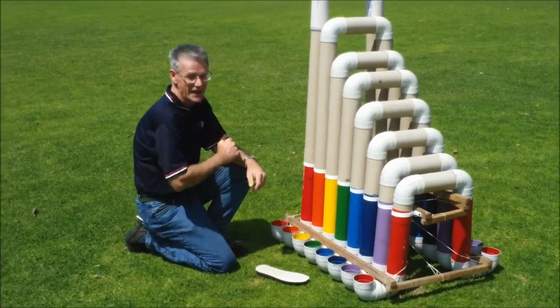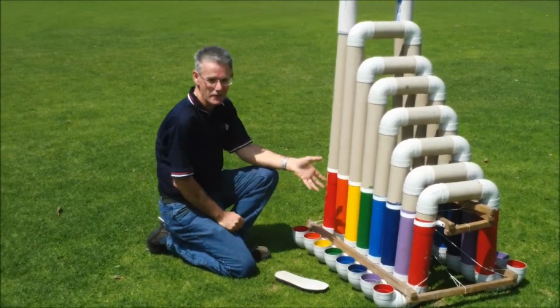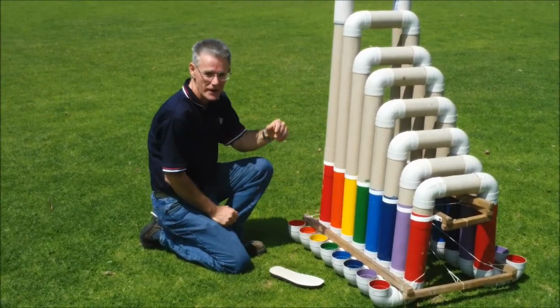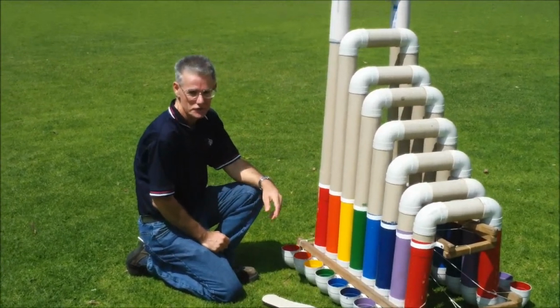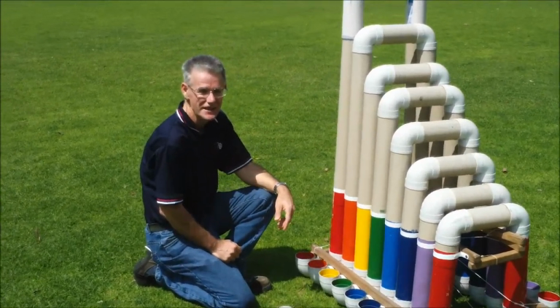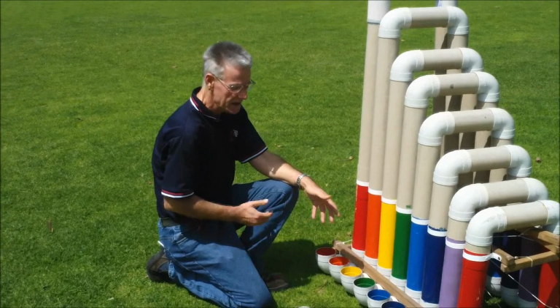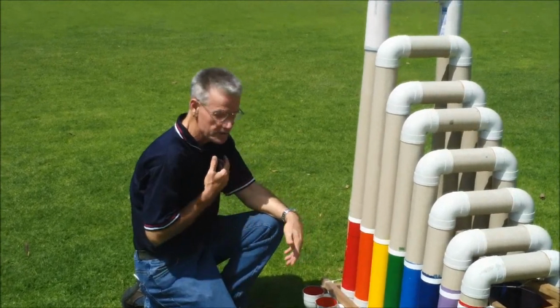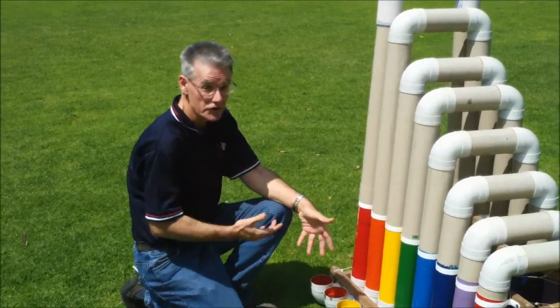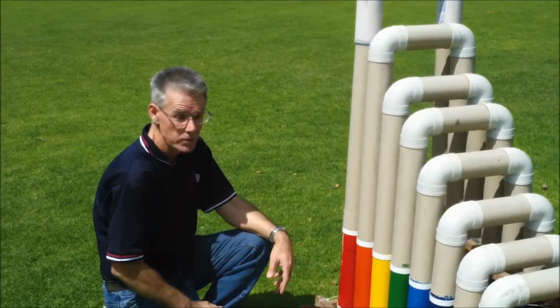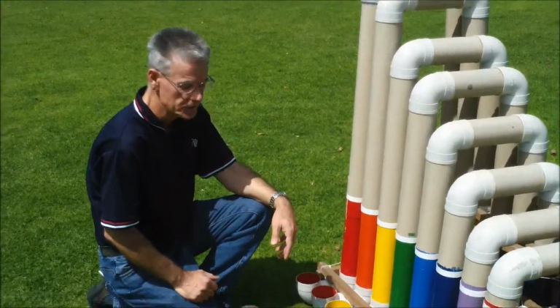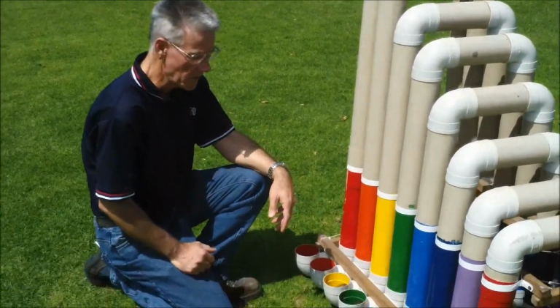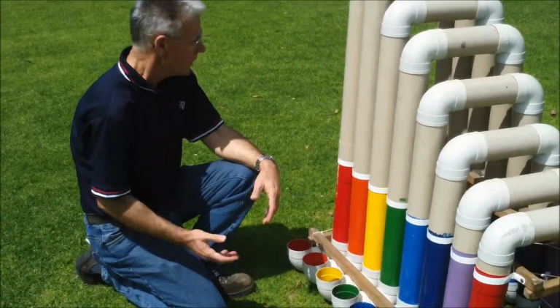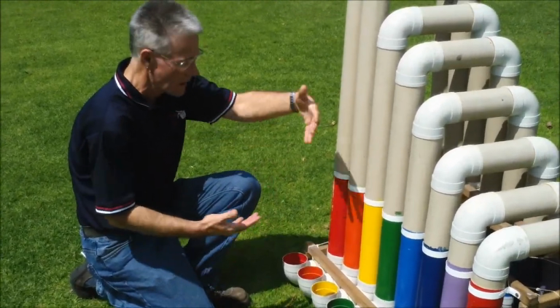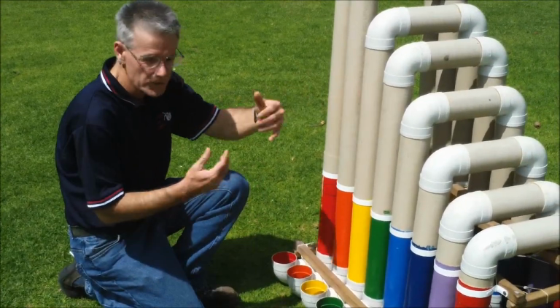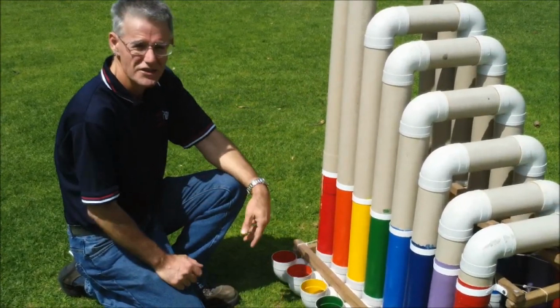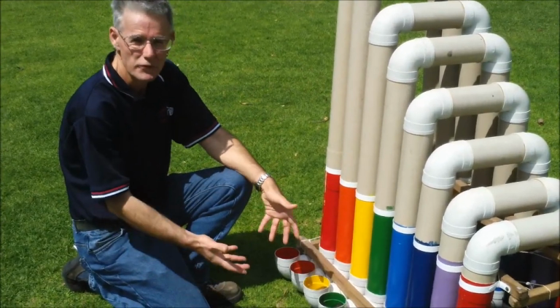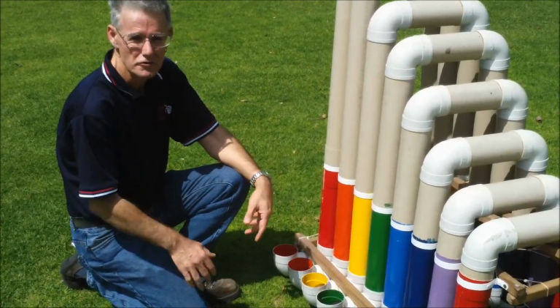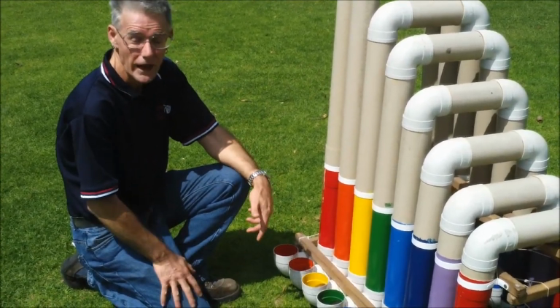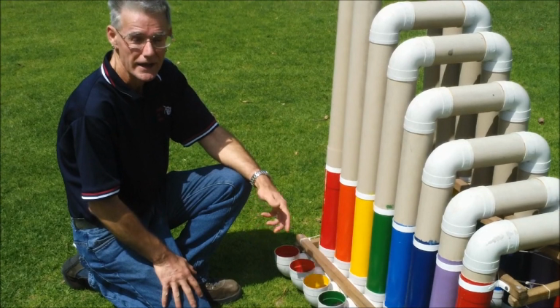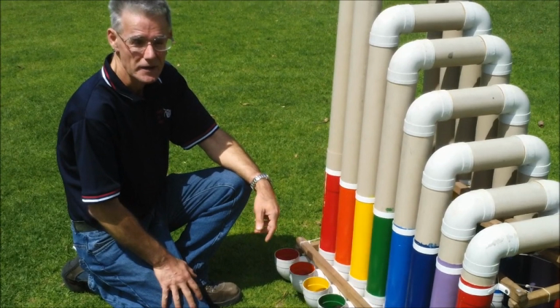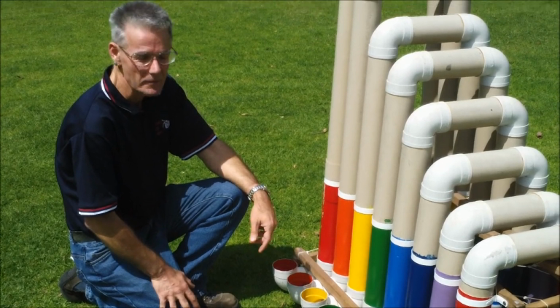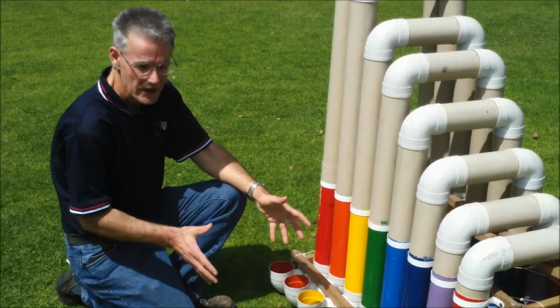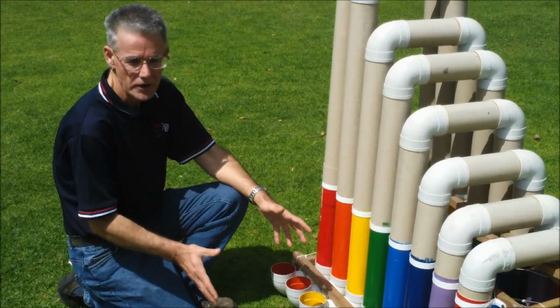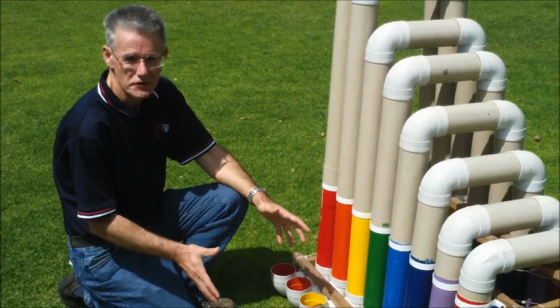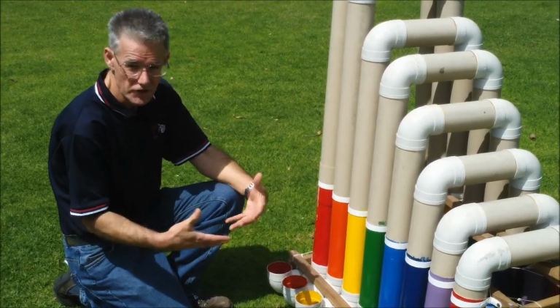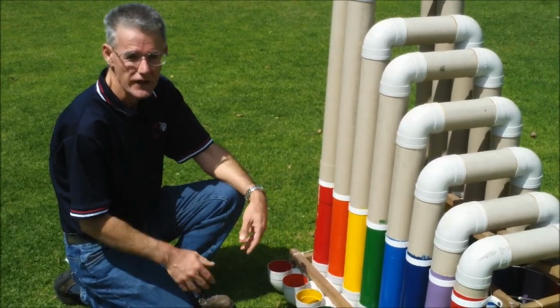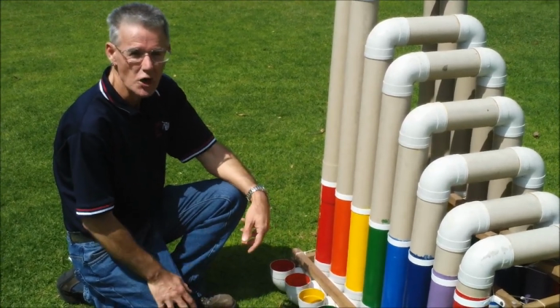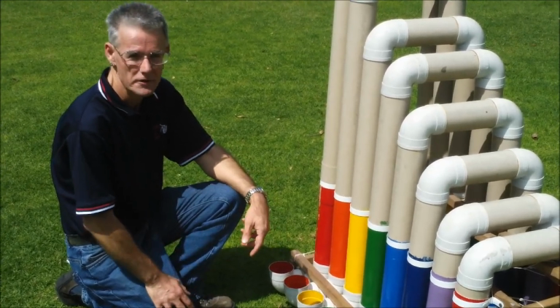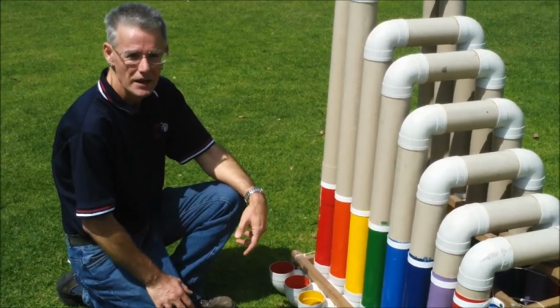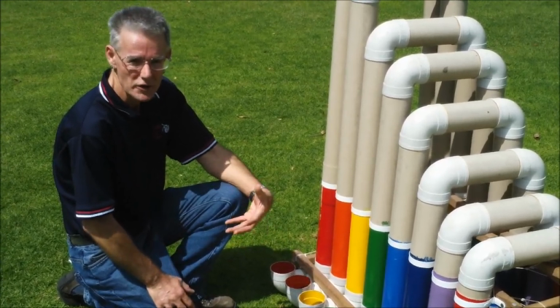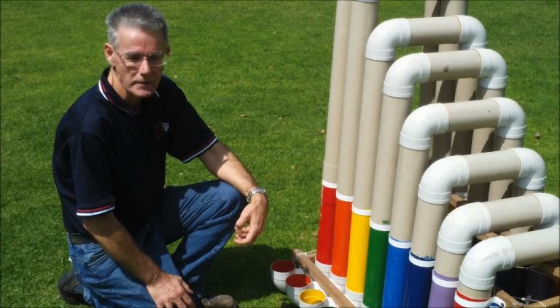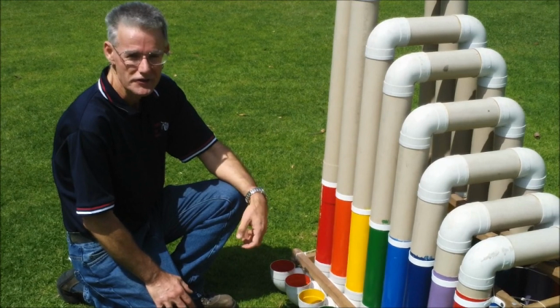Now the lovely thing about this instrument is that lots of kids can play it at the same time. You can play on both sides, so up to four children can play it at the same time. And lots of my instruments are designed for that sort of co-operative music playing between children.